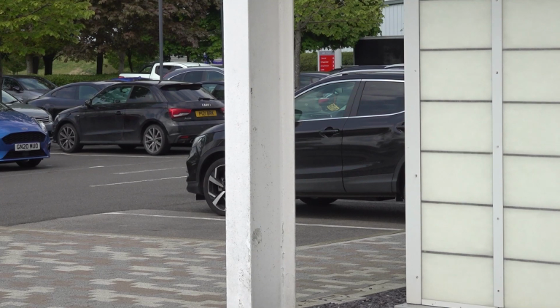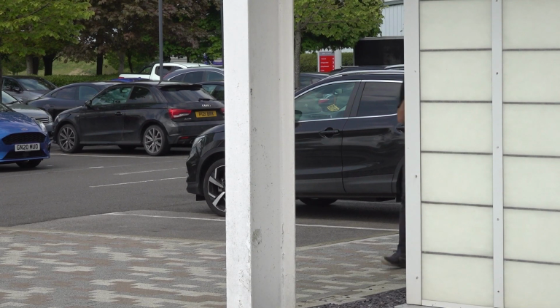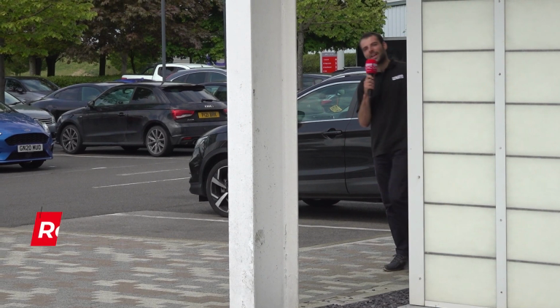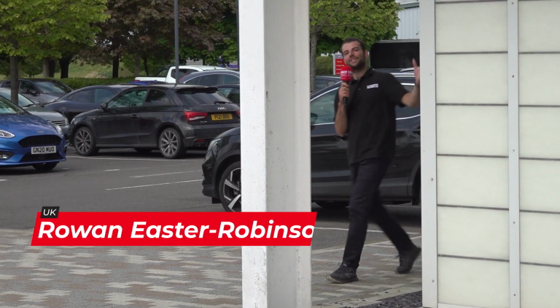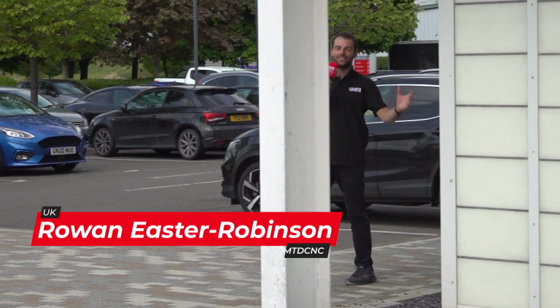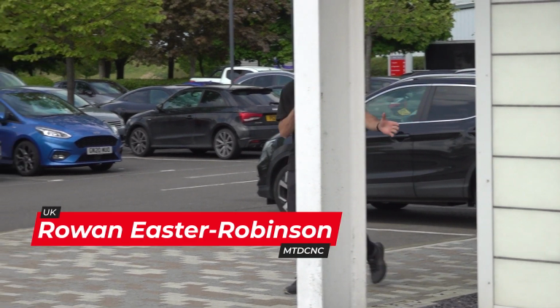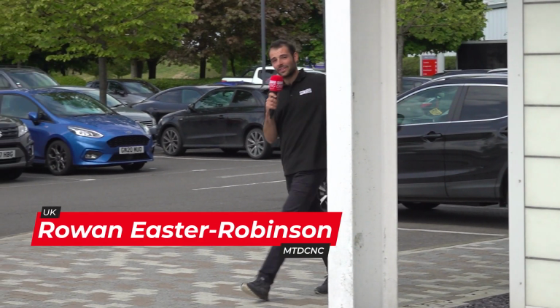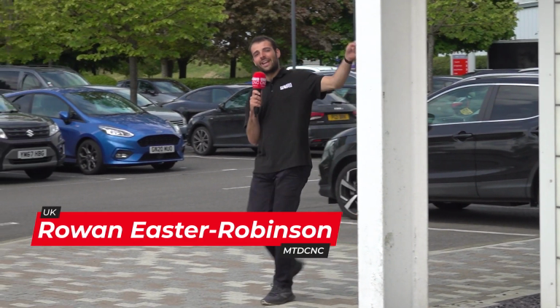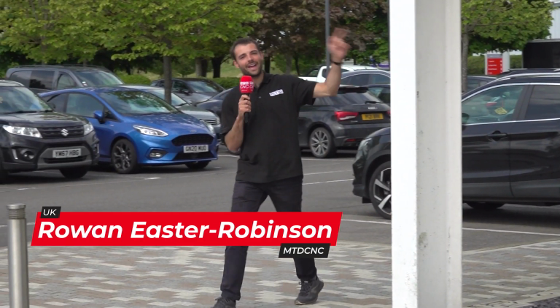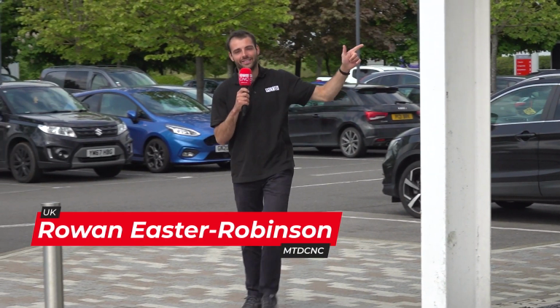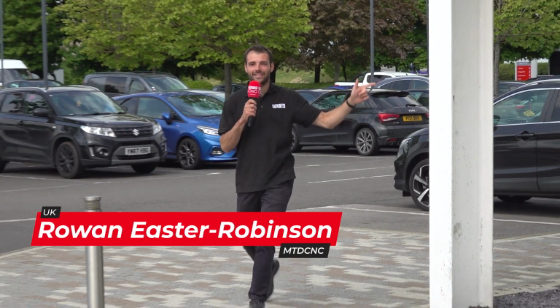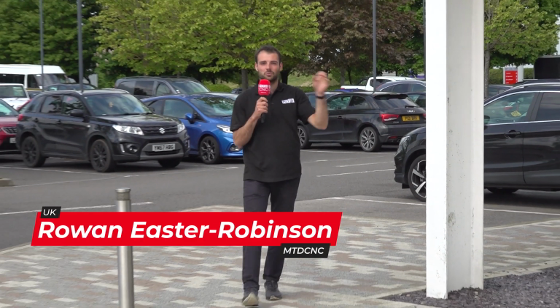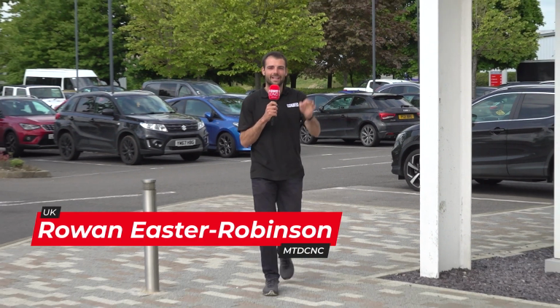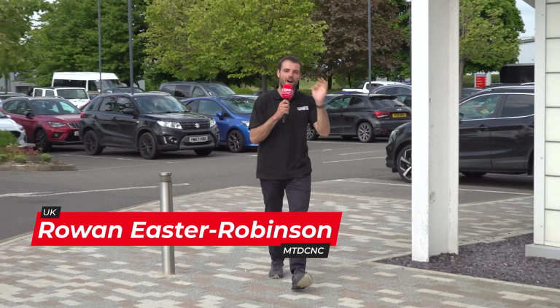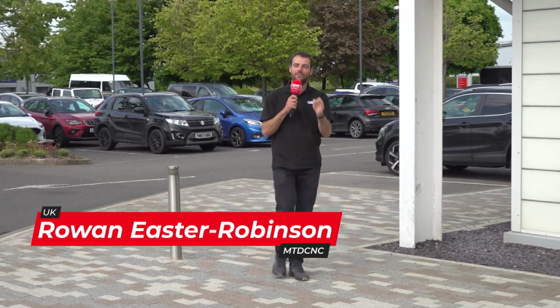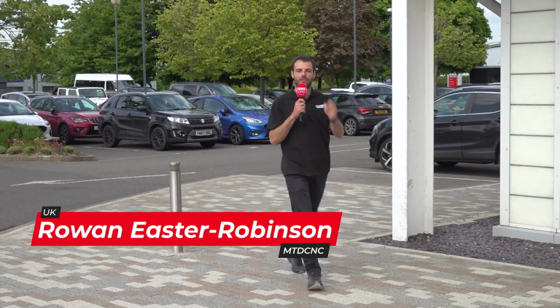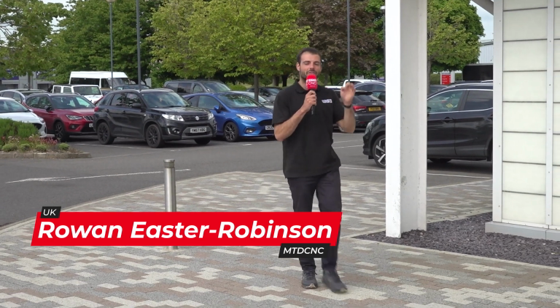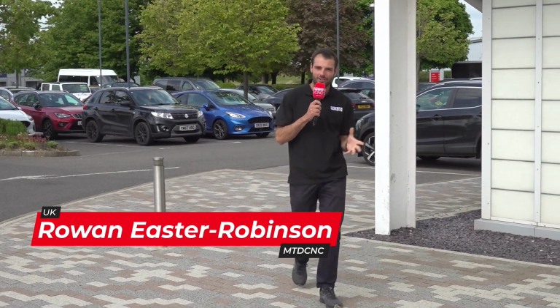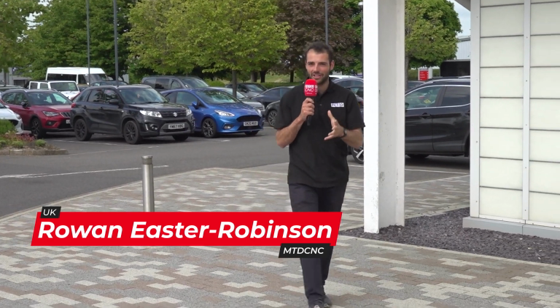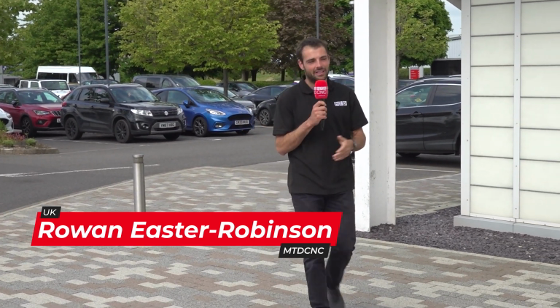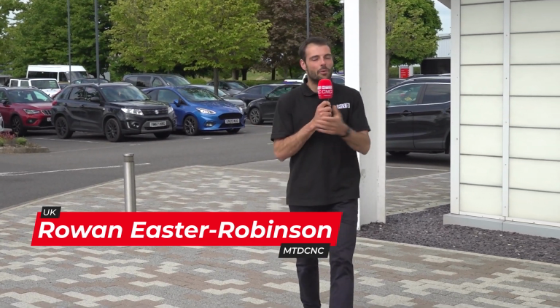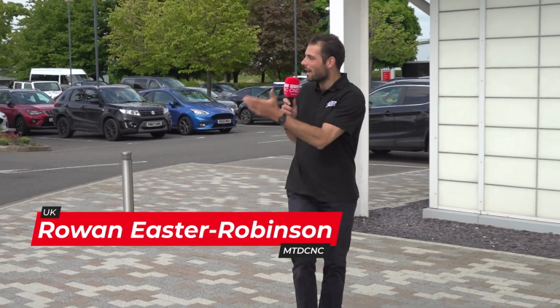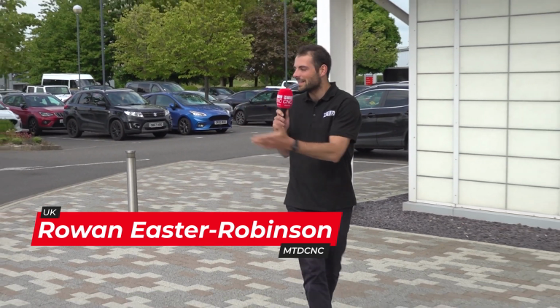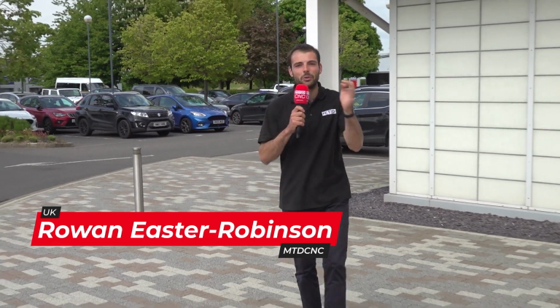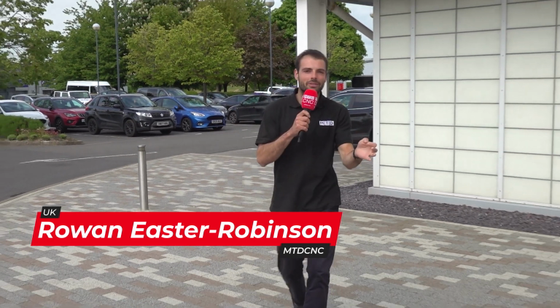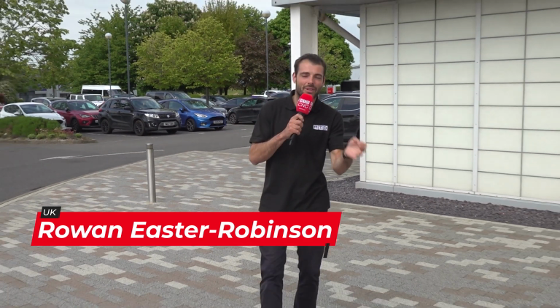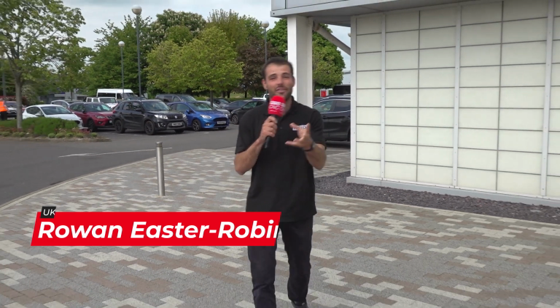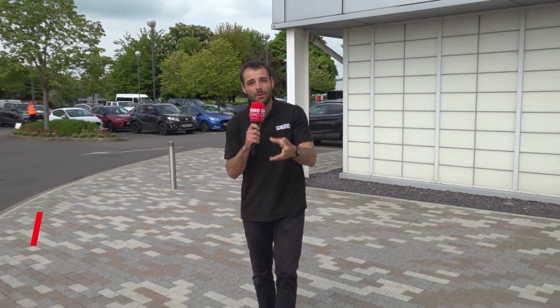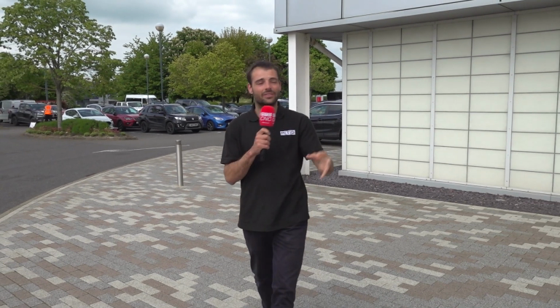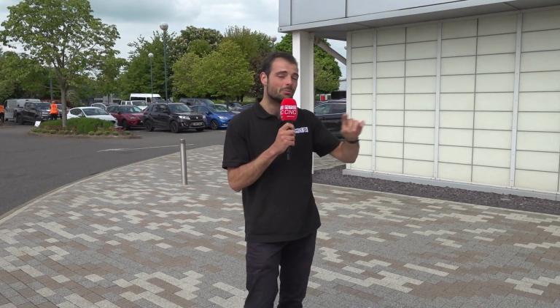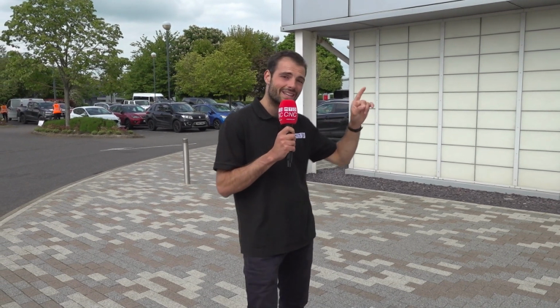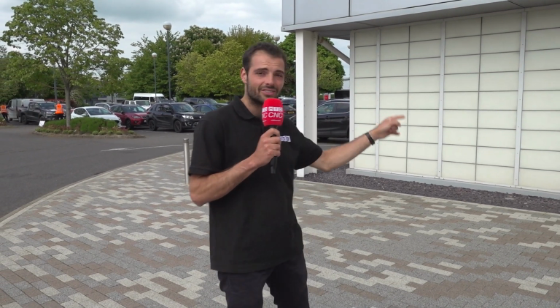Welcome to MTDCNC. This is the Hexagon Tech Center right in the heart of the Silverstone Technology Cluster. We're surrounded here by automotive companies, F1 companies — there is so much tech inside.